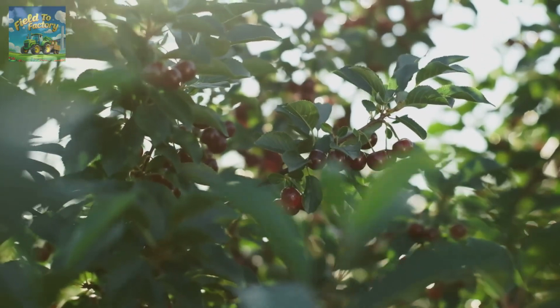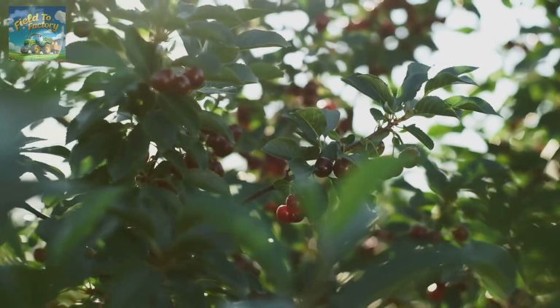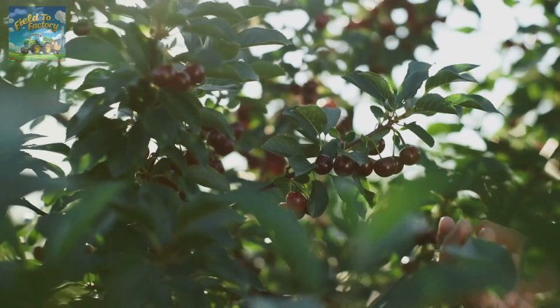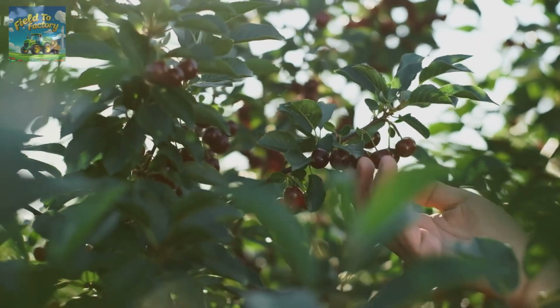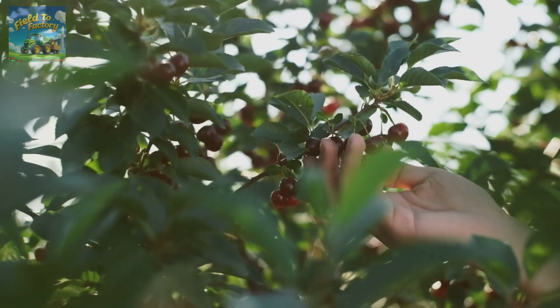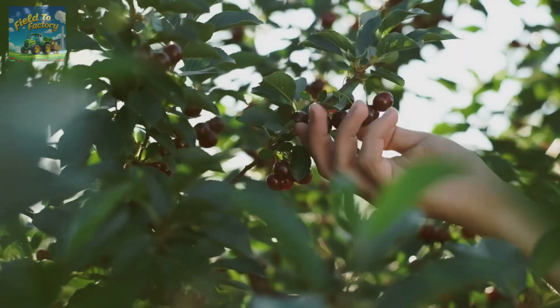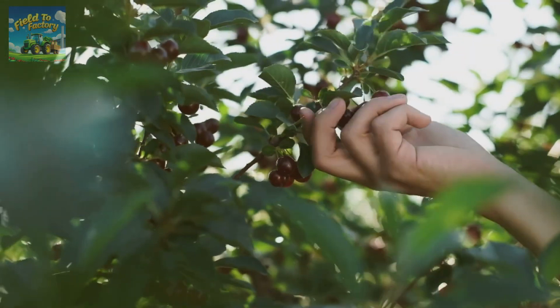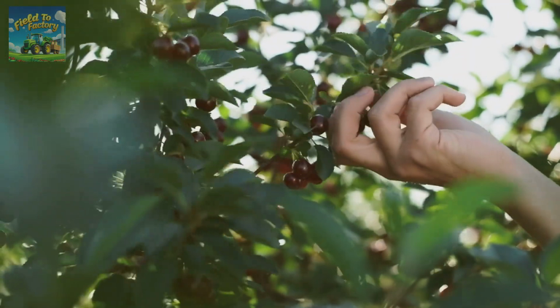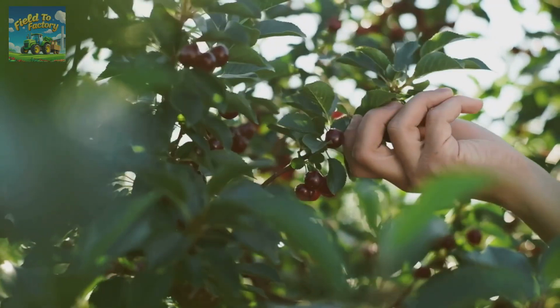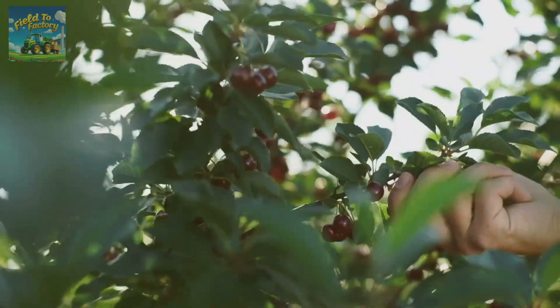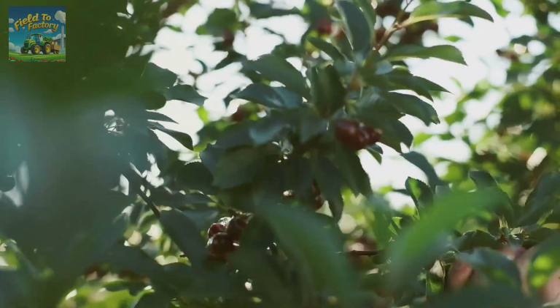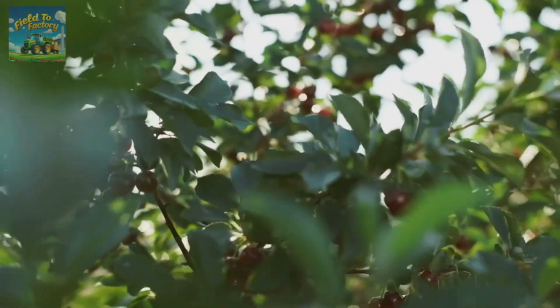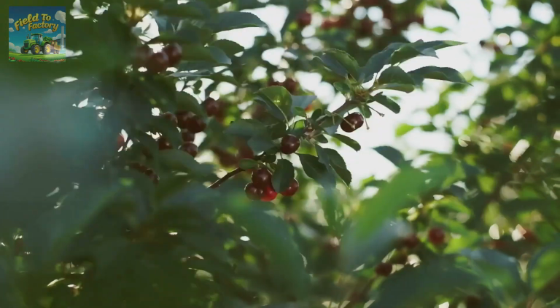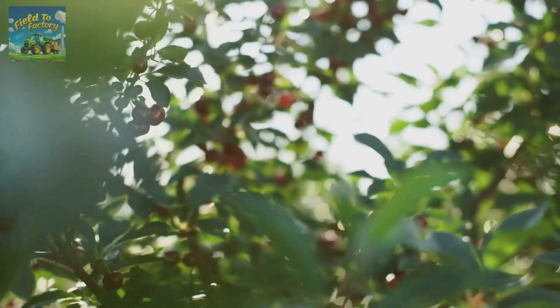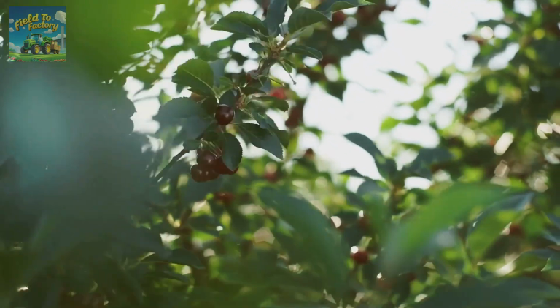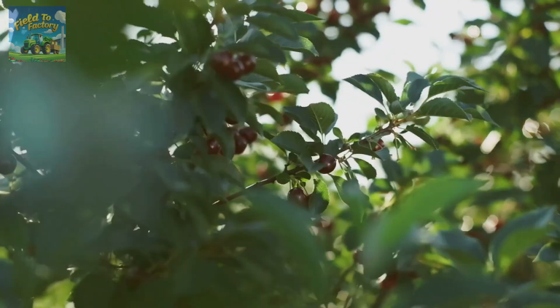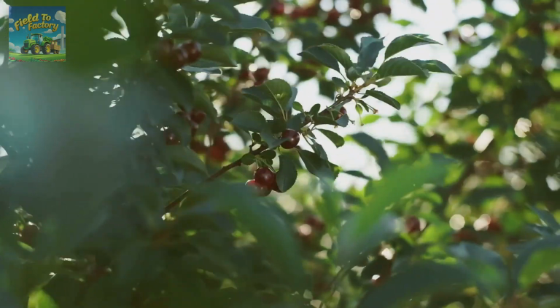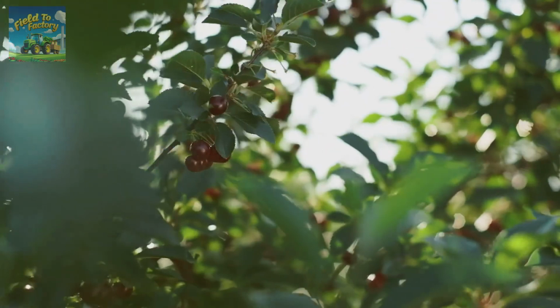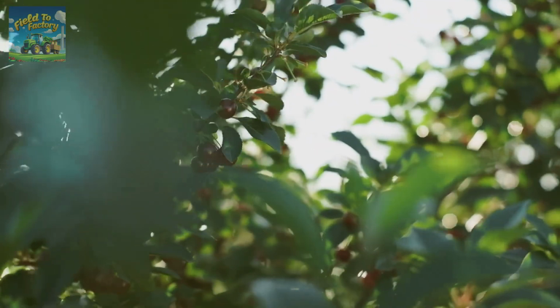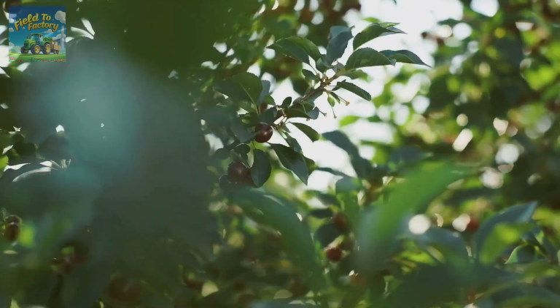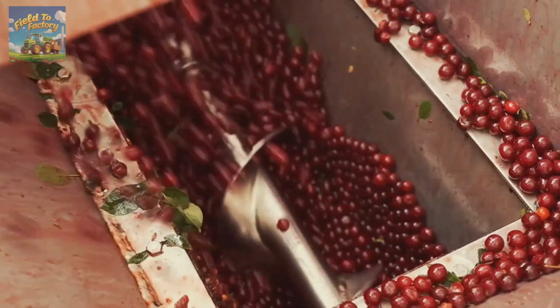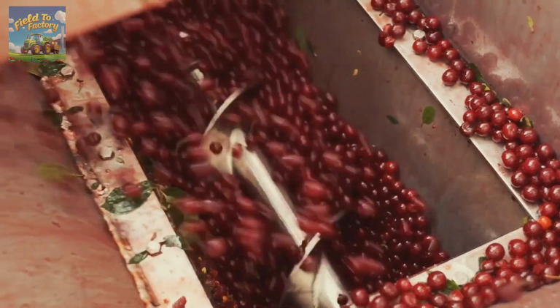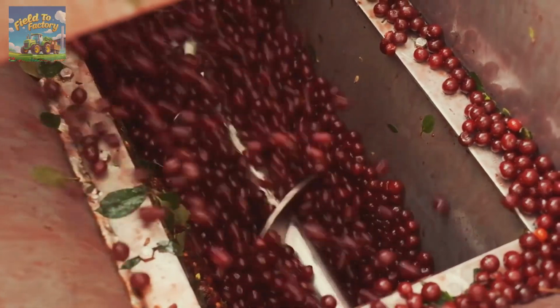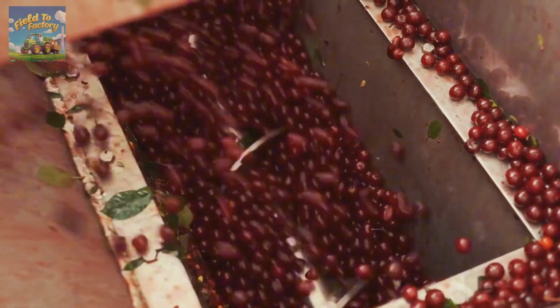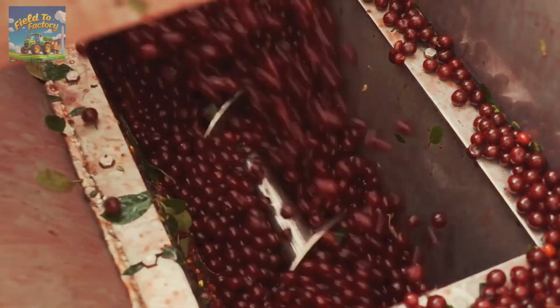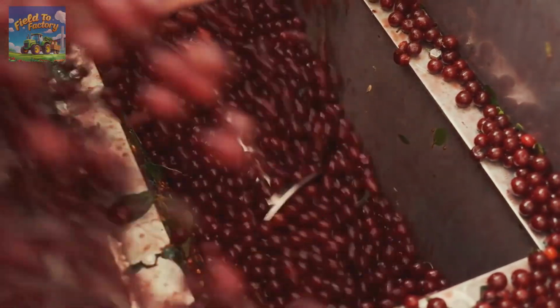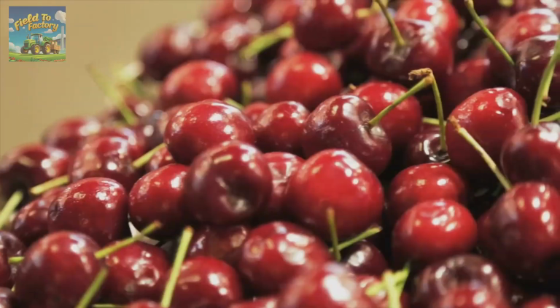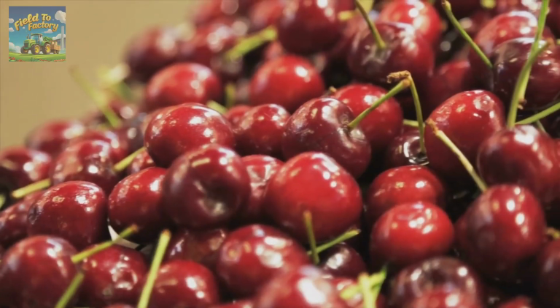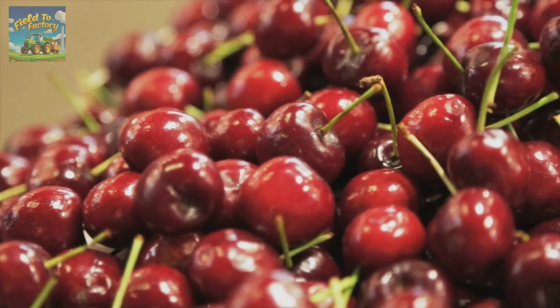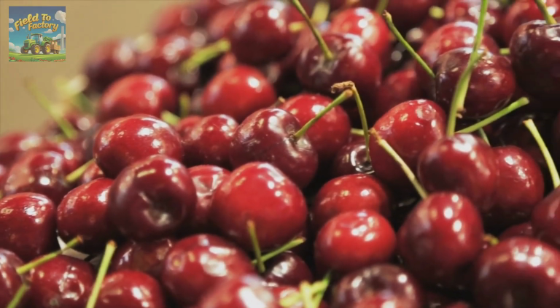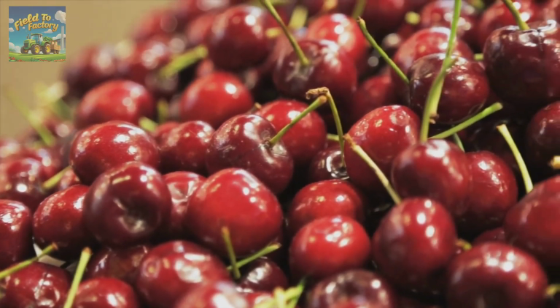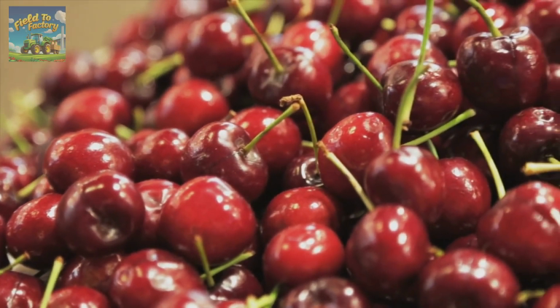From their cultivation to their journey into consumers' hands, cherries represent a harmonious blend of nature, technology, and careful craftsmanship. What do you think about this fascinating process? Share your thoughts in the comments, and thanks for watching.